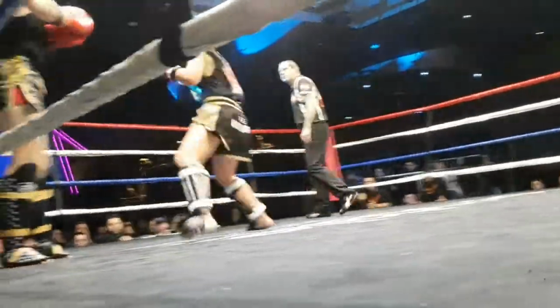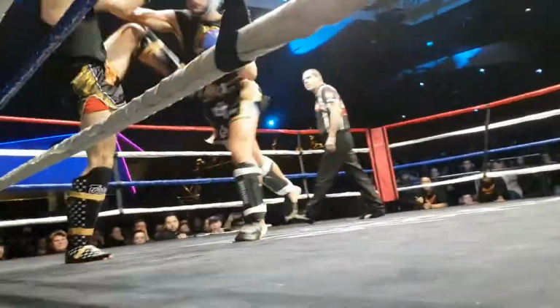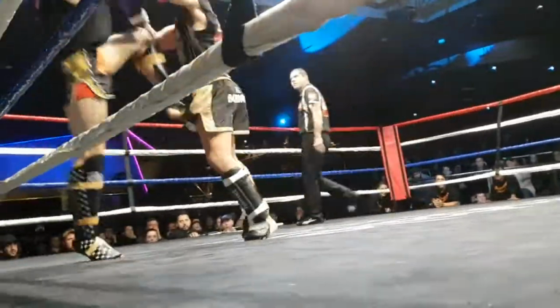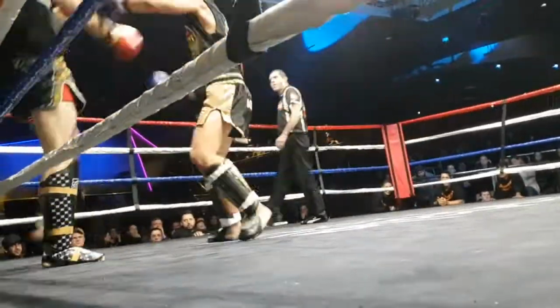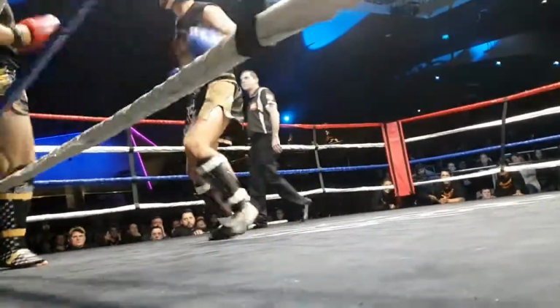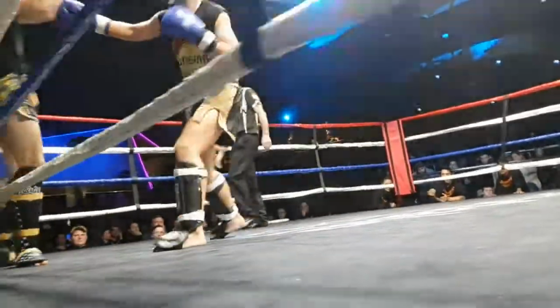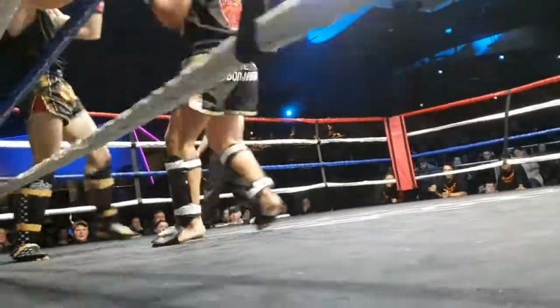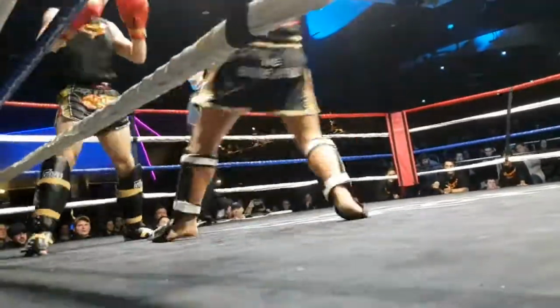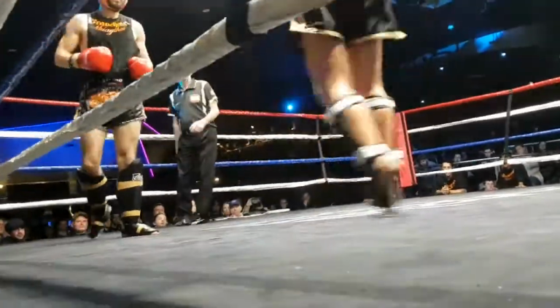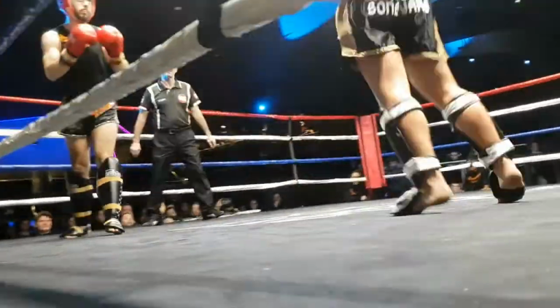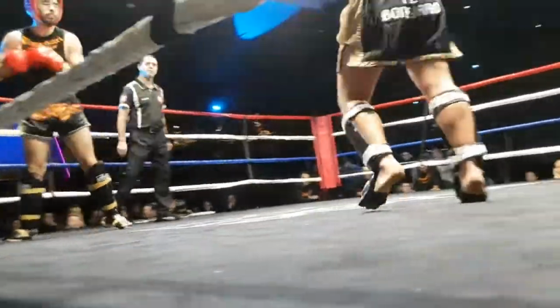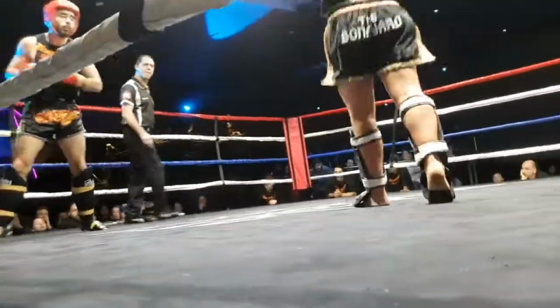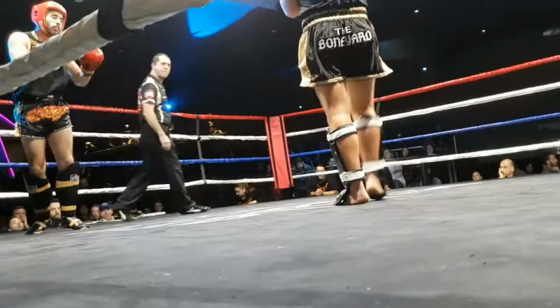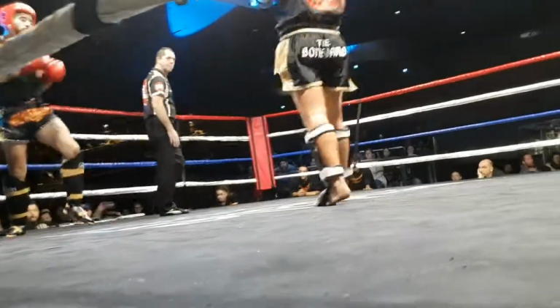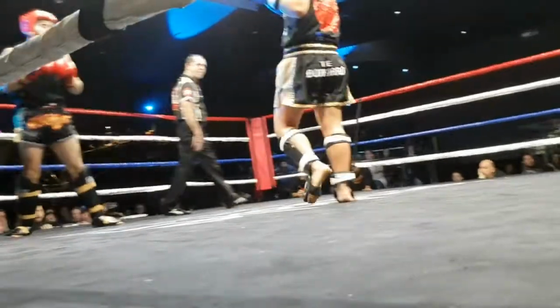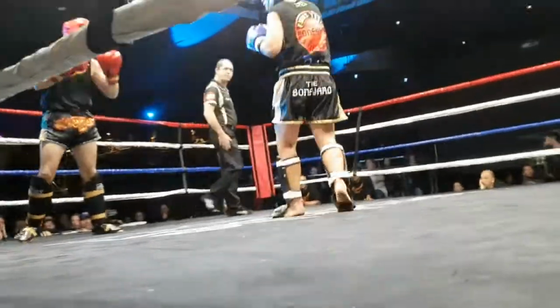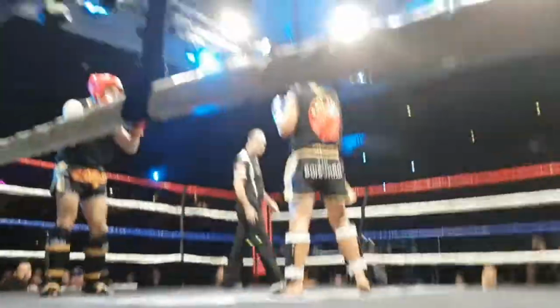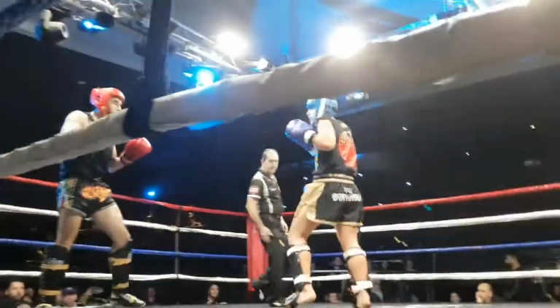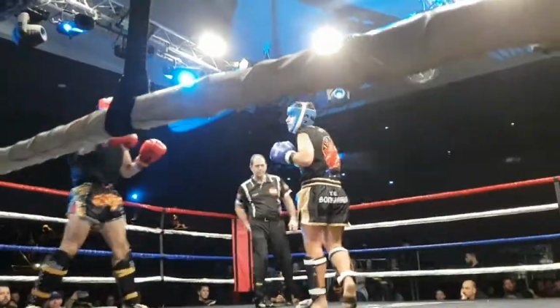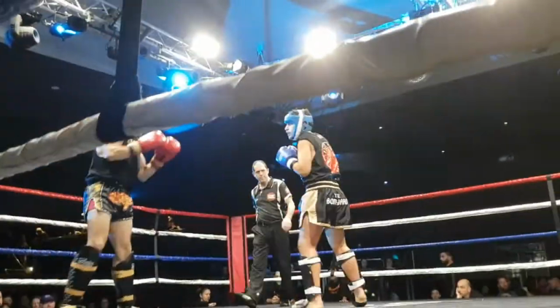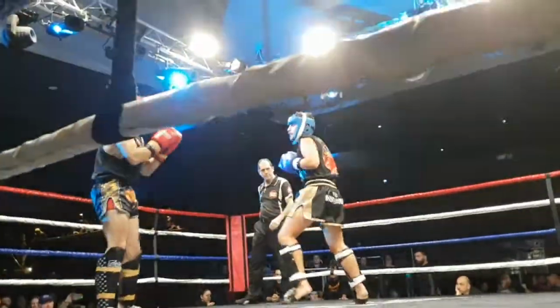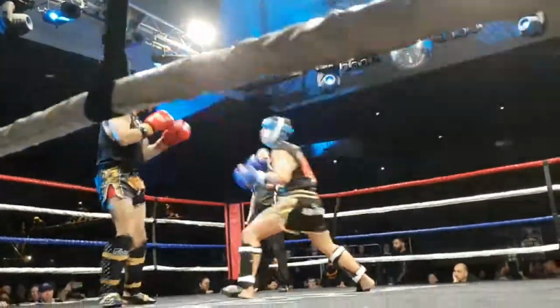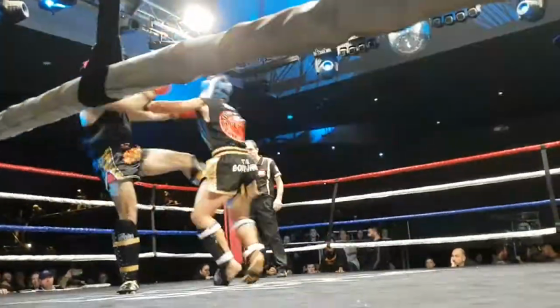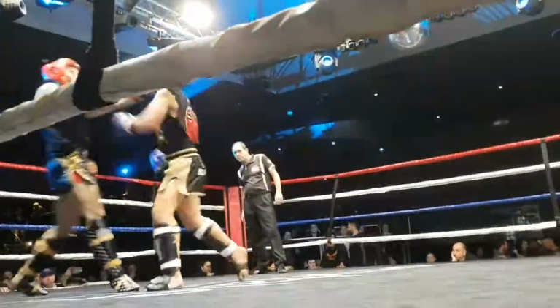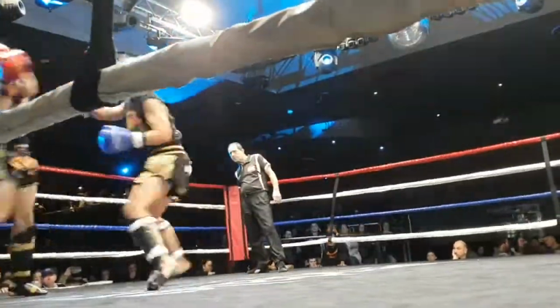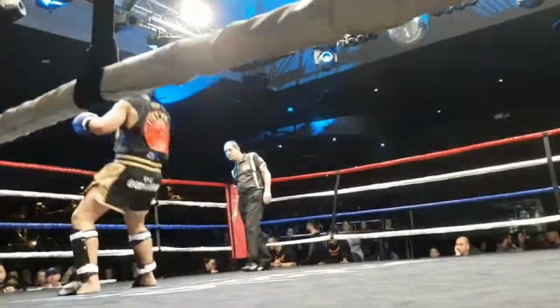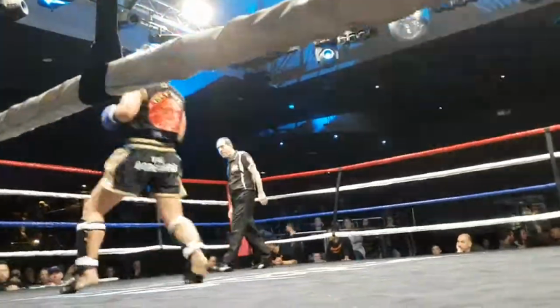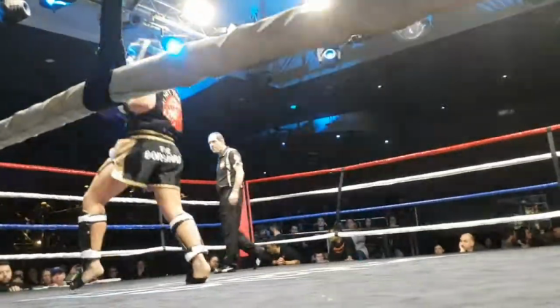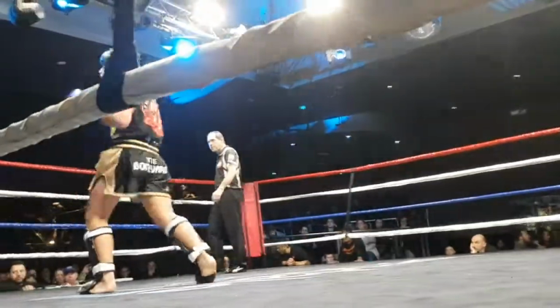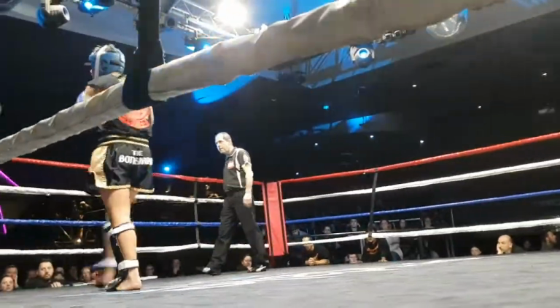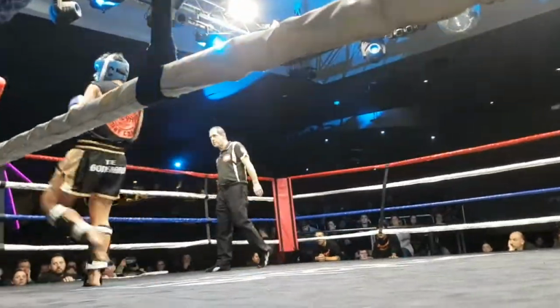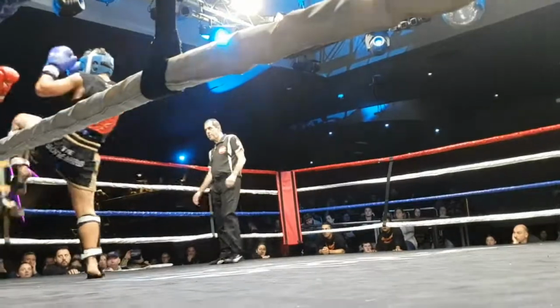Need ice on that right leg in between. All the way out, all the way in, David. Get up on your toes. Good boy. That's it. Finish with the right kick.